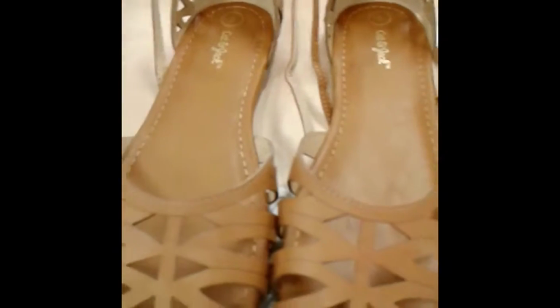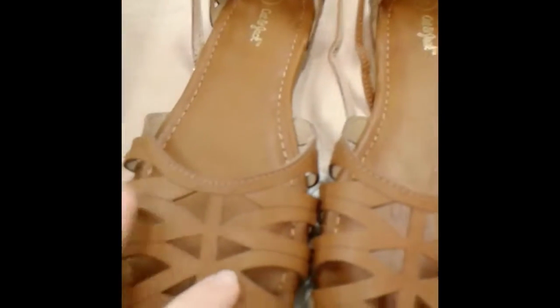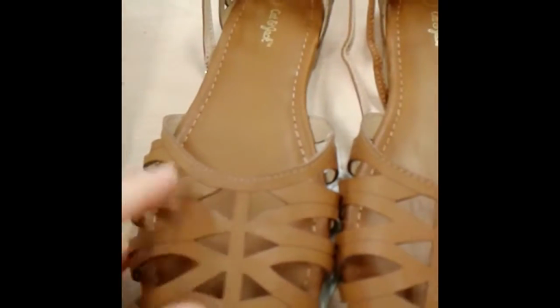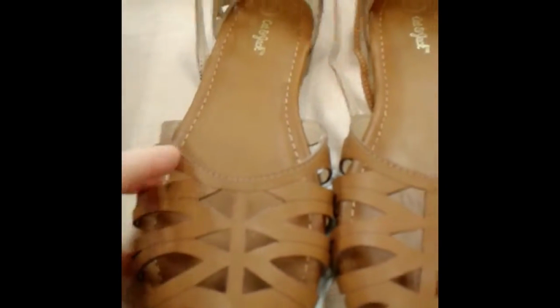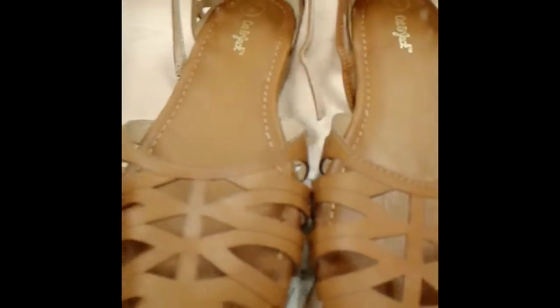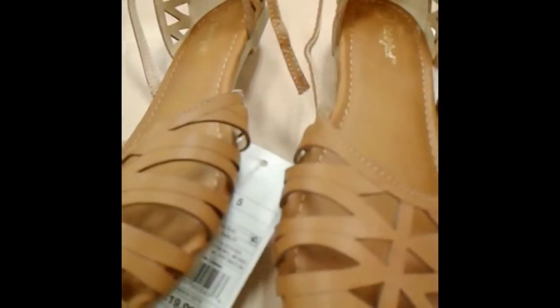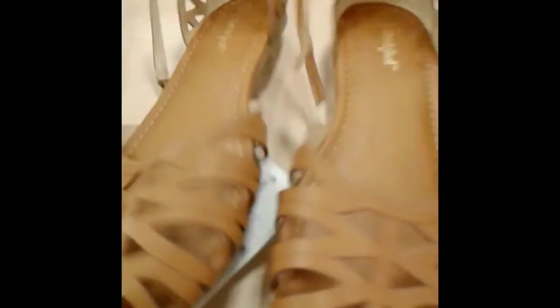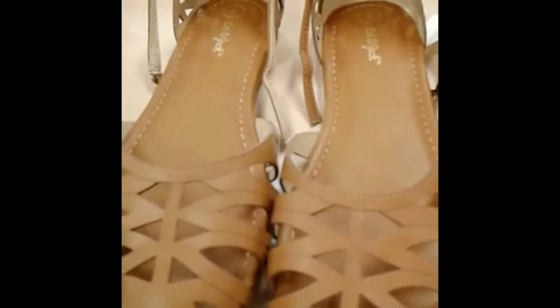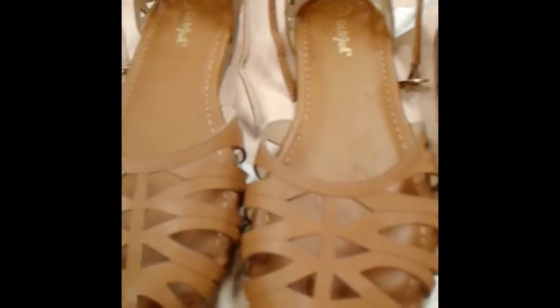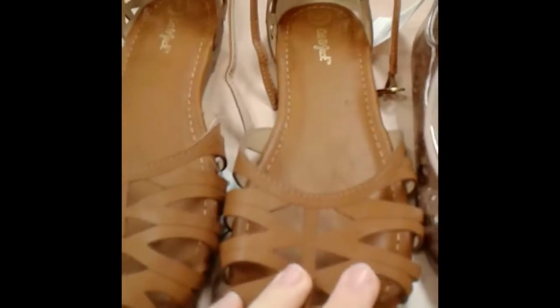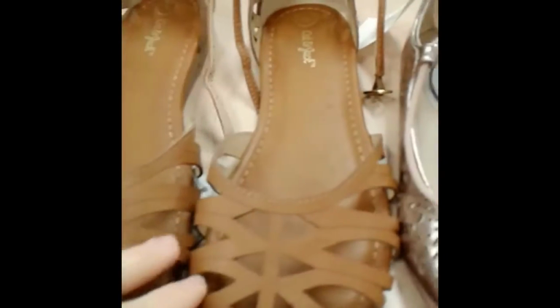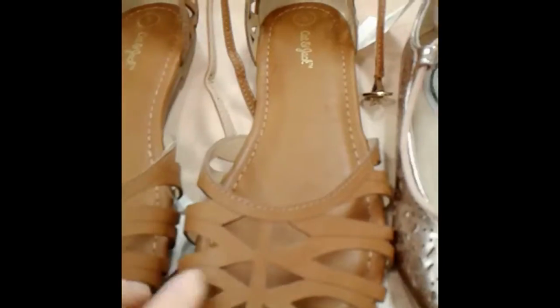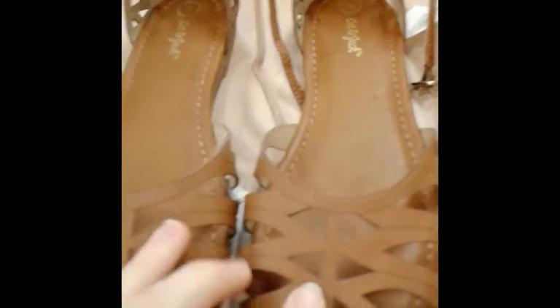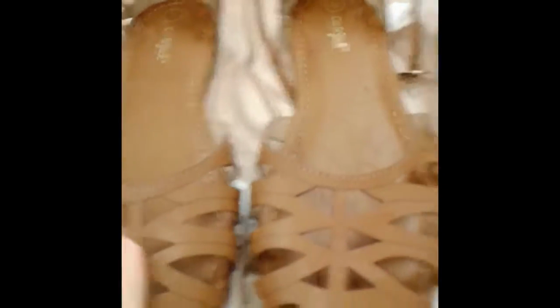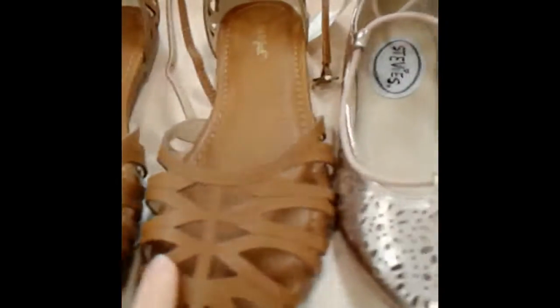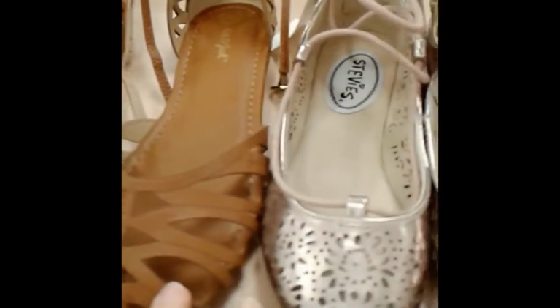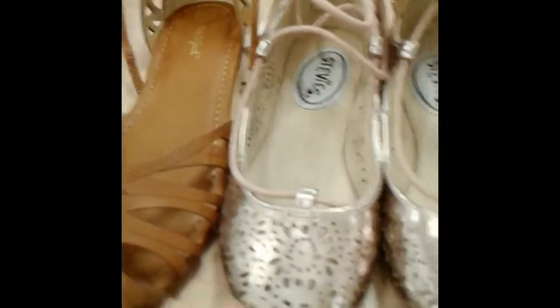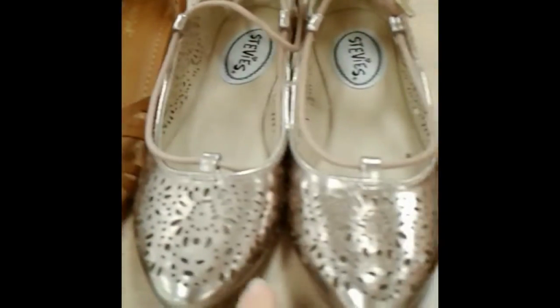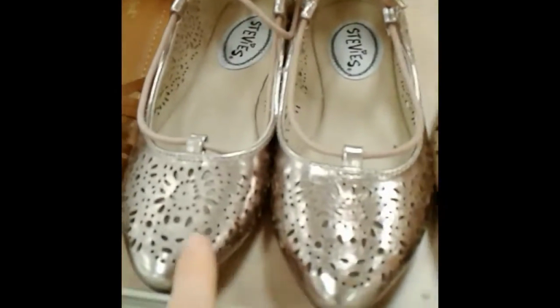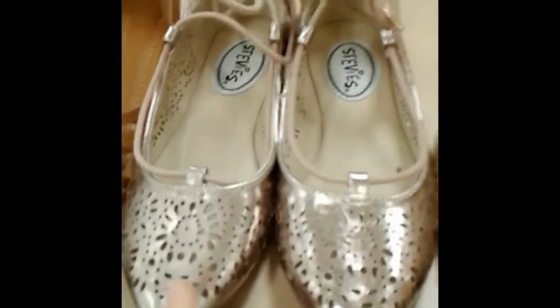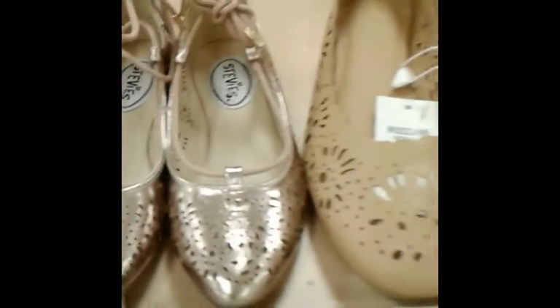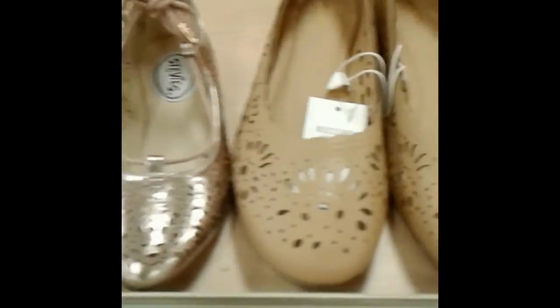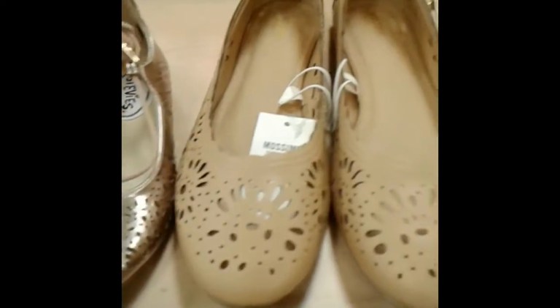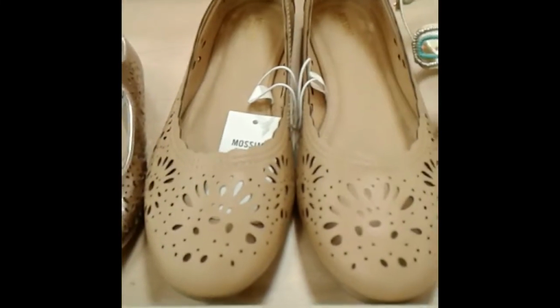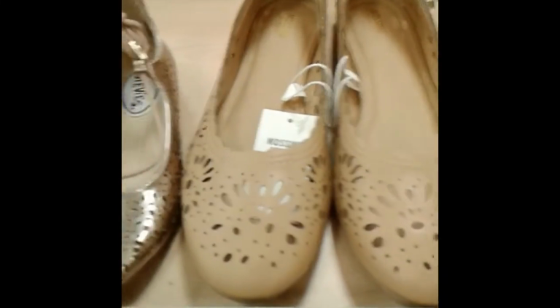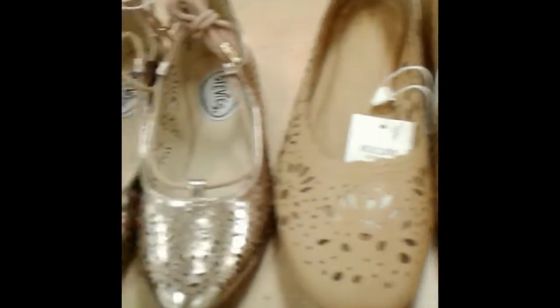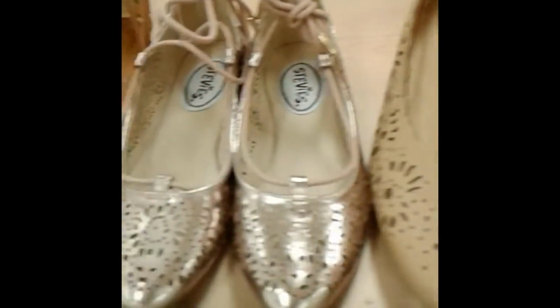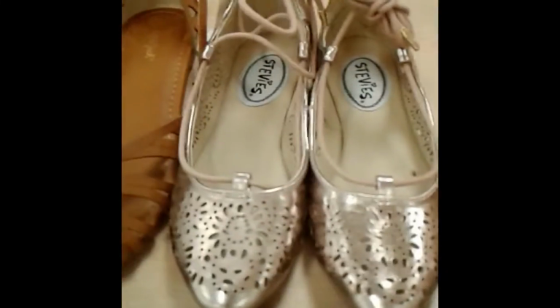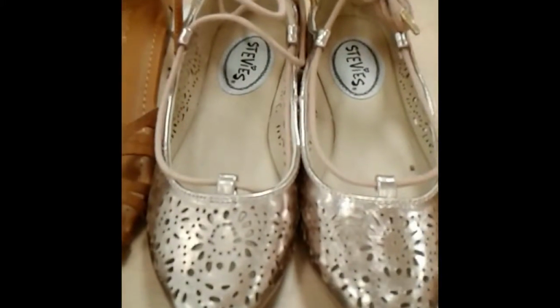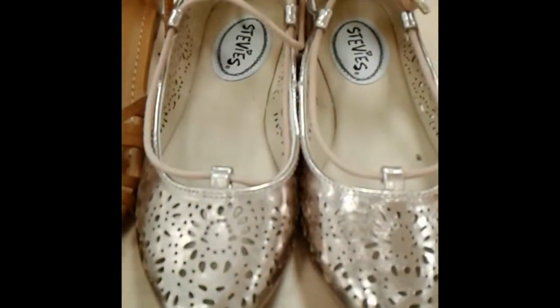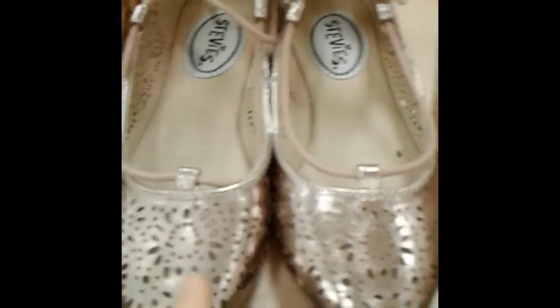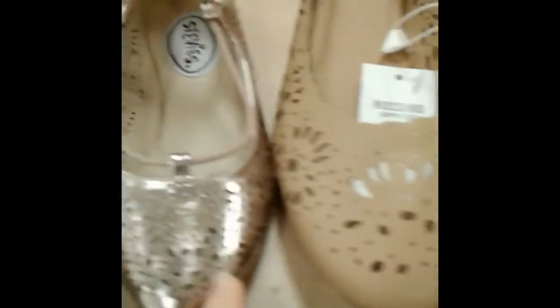Next we're going to move to a more casual sandal. This is really cute — you can wear it with a sundress or a cute pair of colored jeans. You can dress it up or down. Next up we have a couple of pairs of shoes with cutouts, which are very popular this spring and add lots of detail.